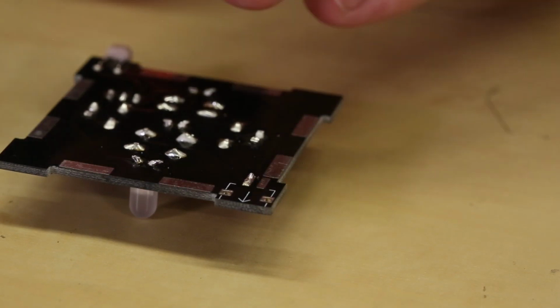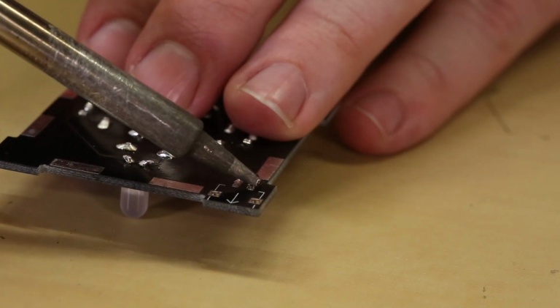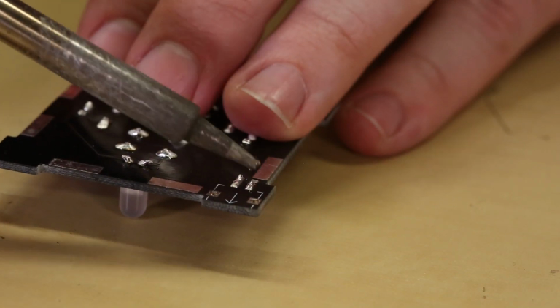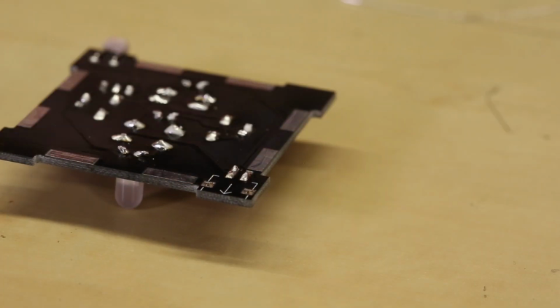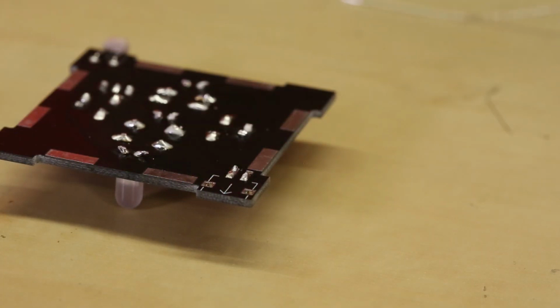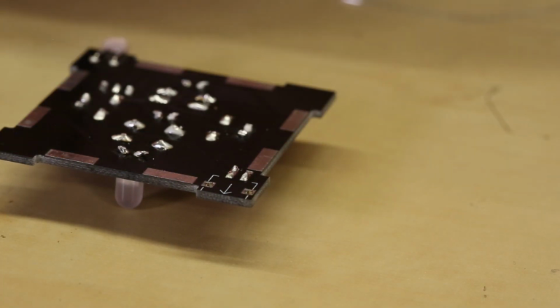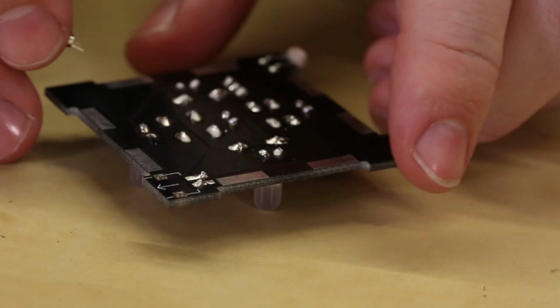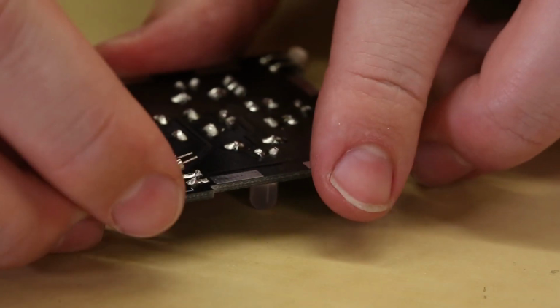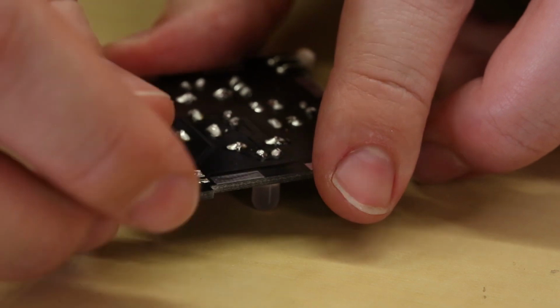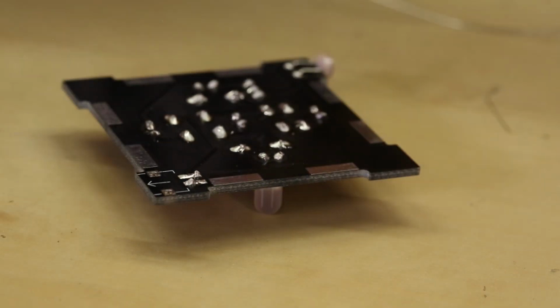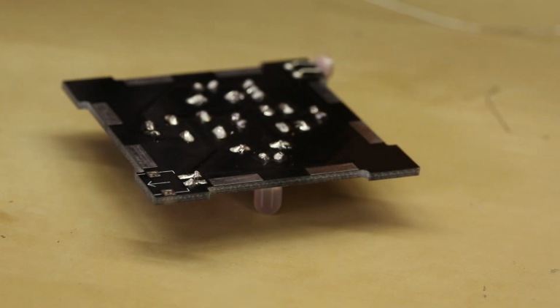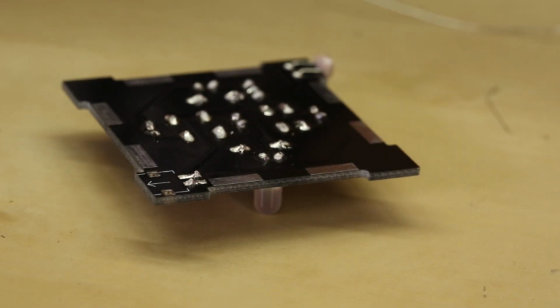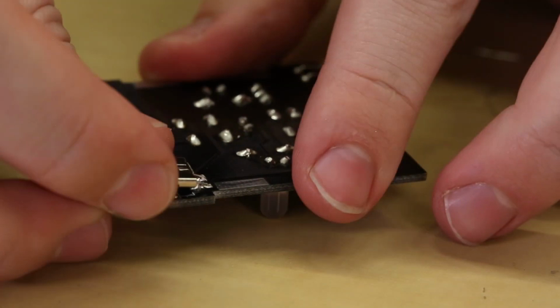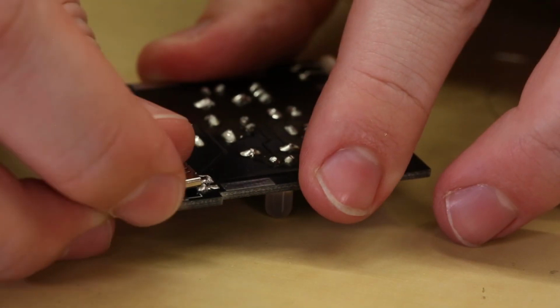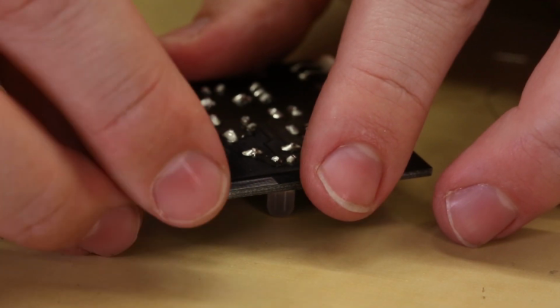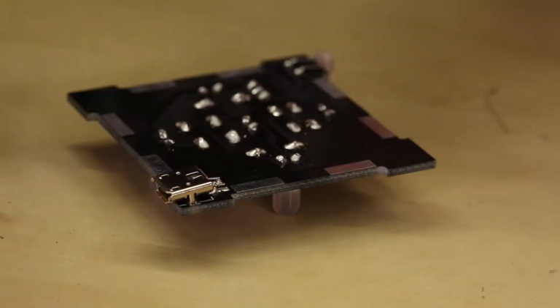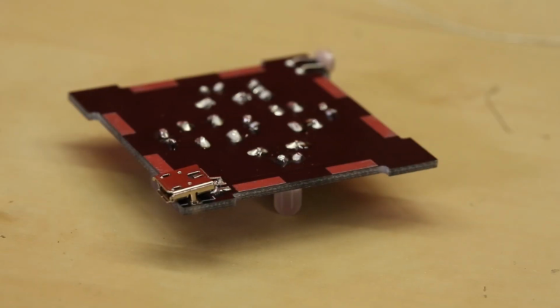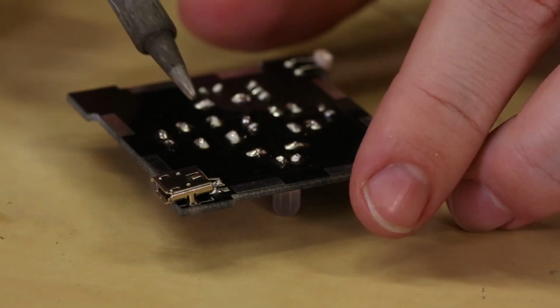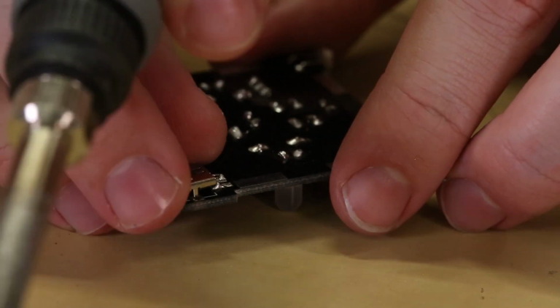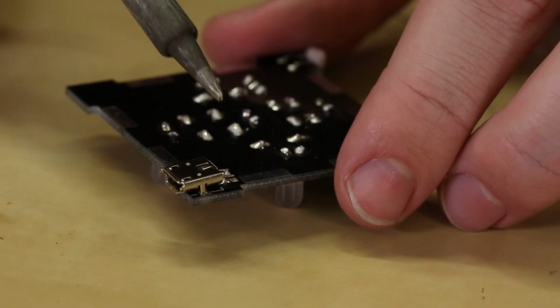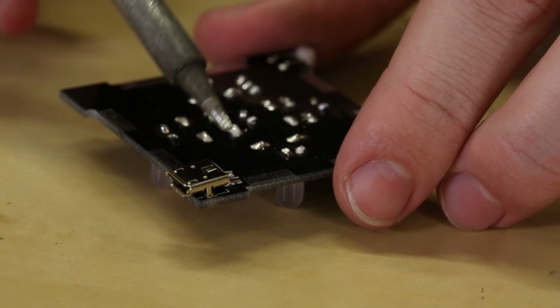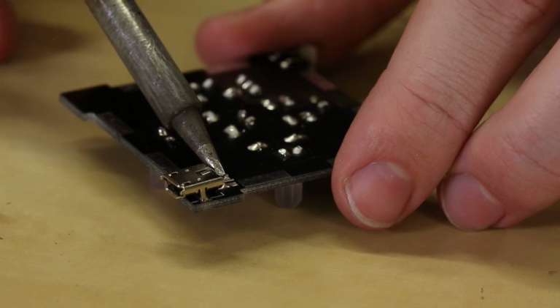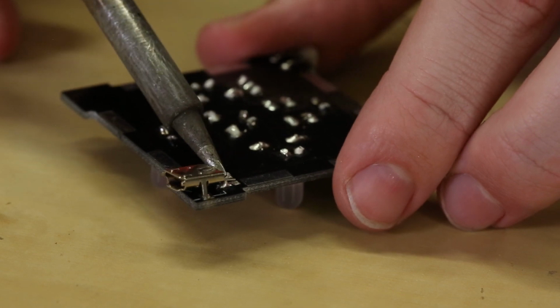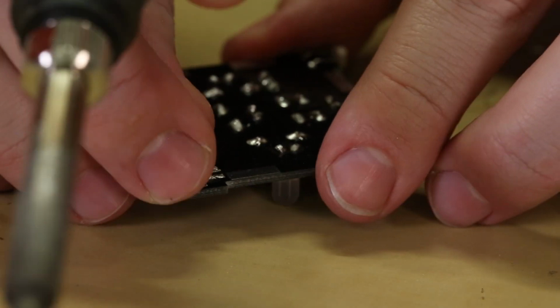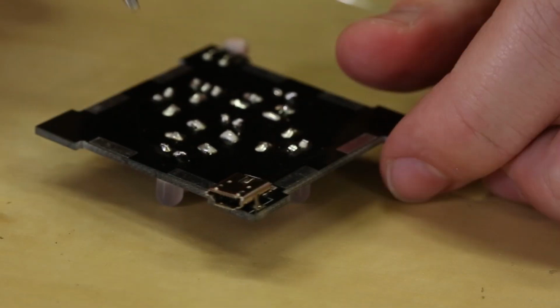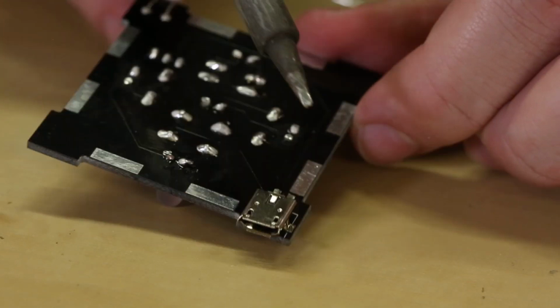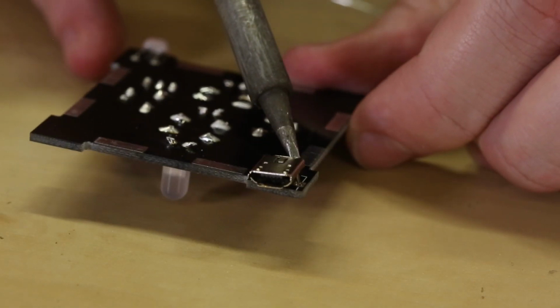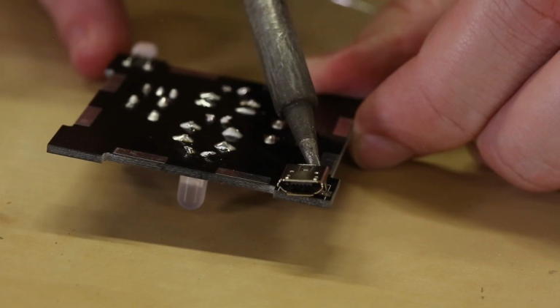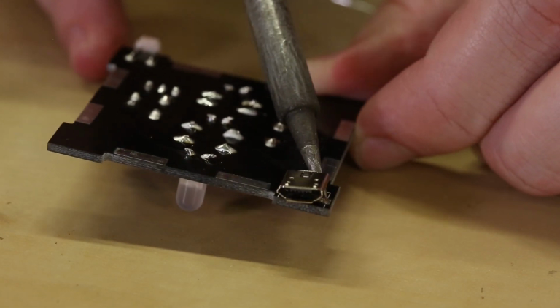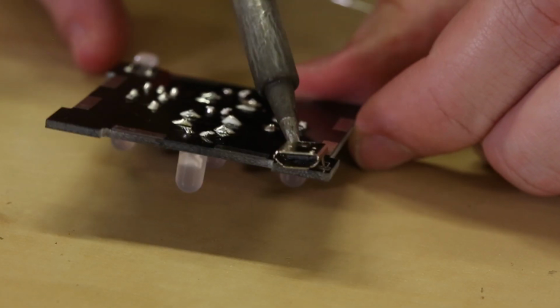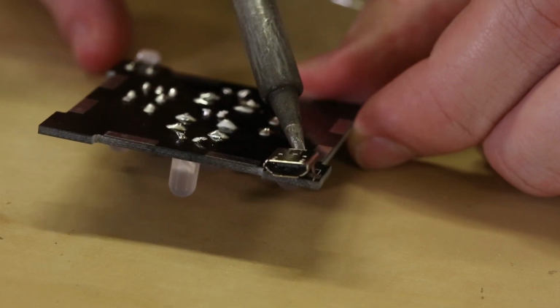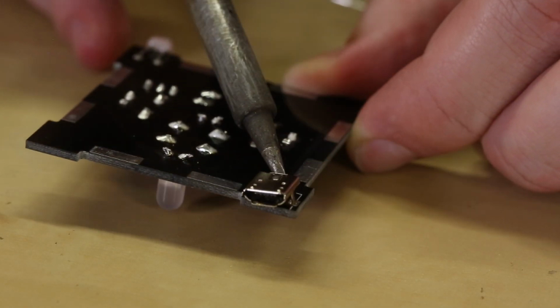The last component we're gonna solder on is the micro USB adapter. This is gonna go on the bottom as well, just like the photoresistor. There is a bit of SMD soldering involved as well, so make sure that you are aware of that before soldering this piece on.